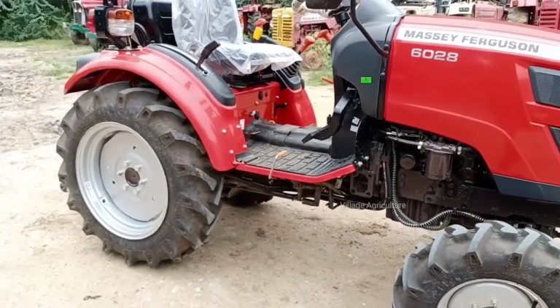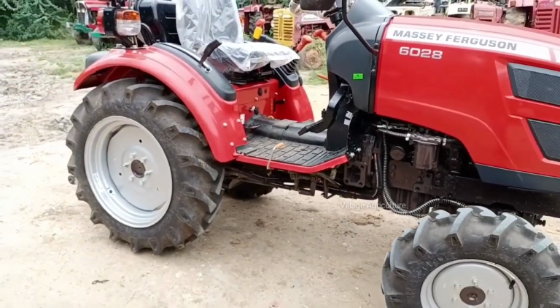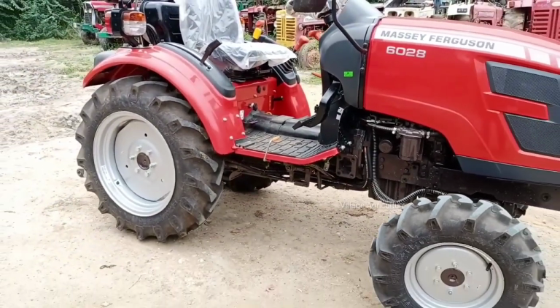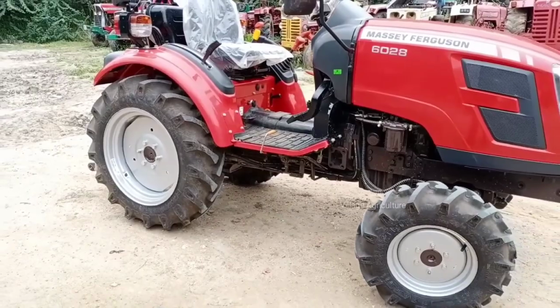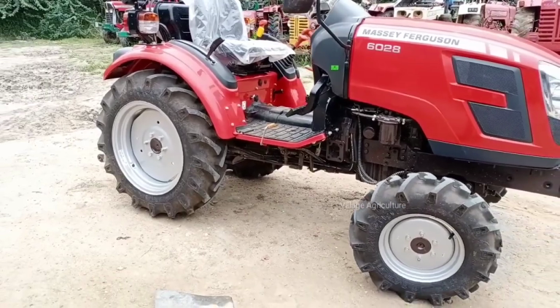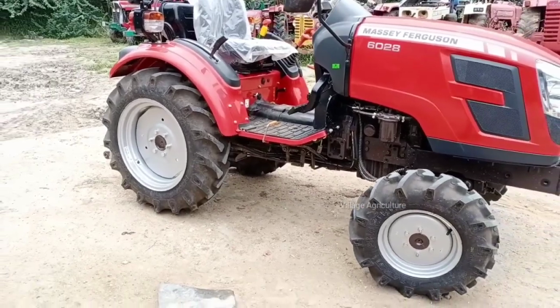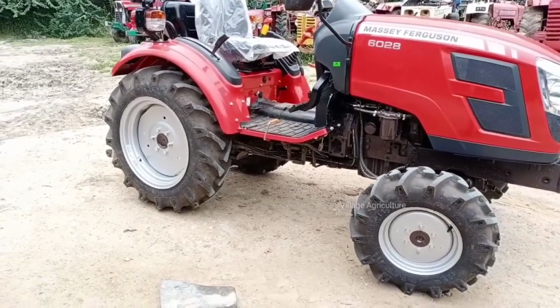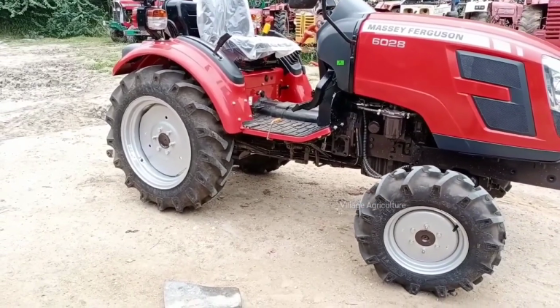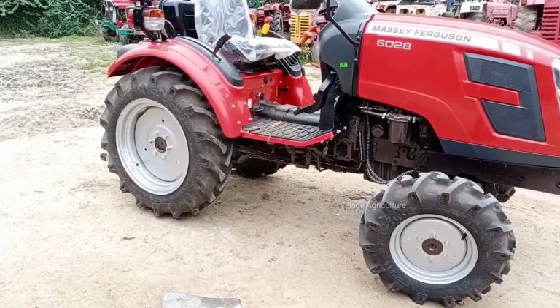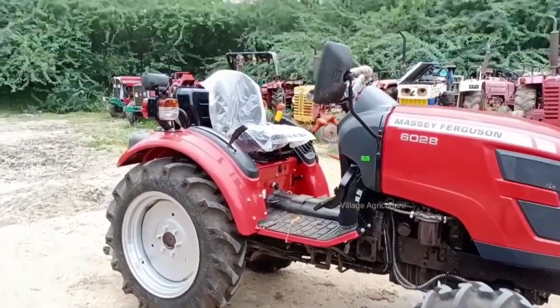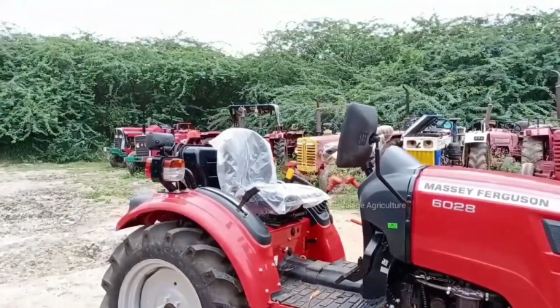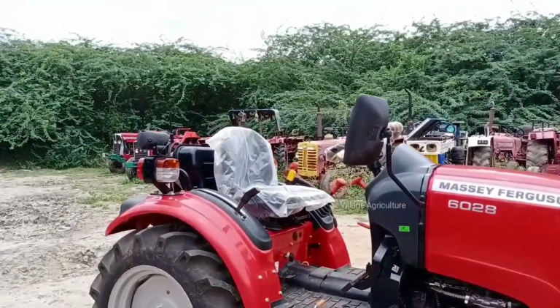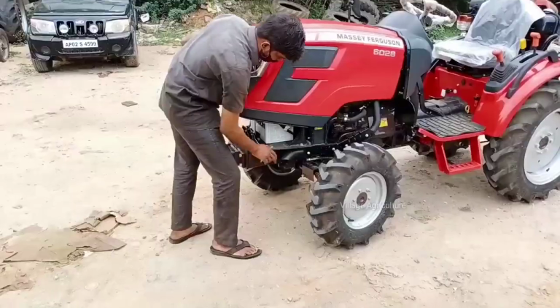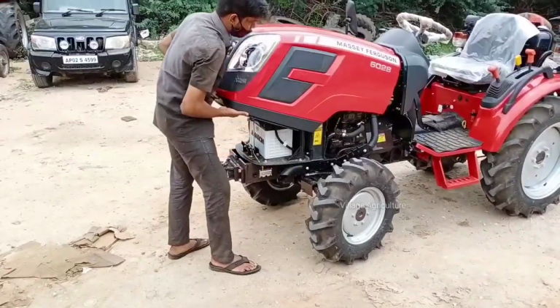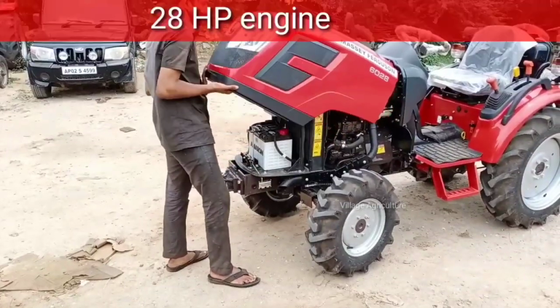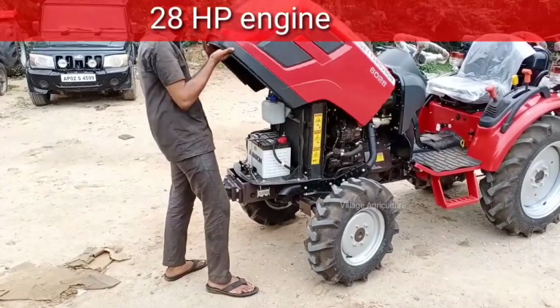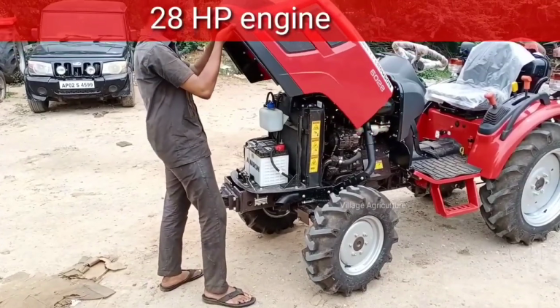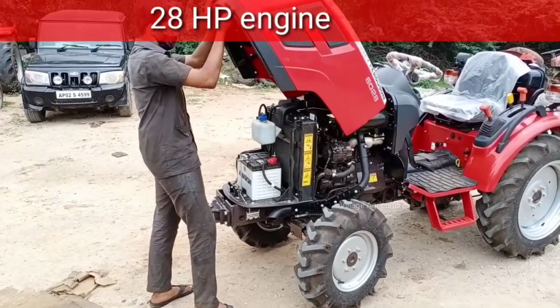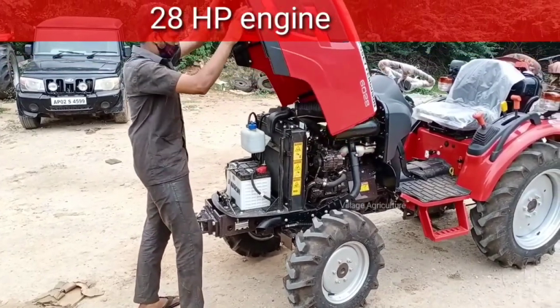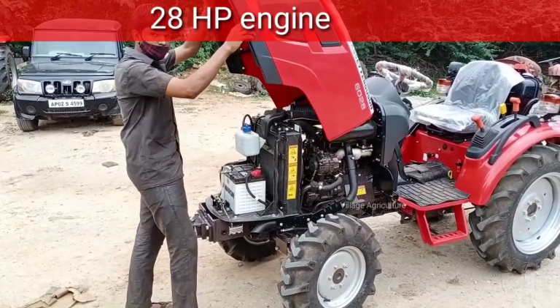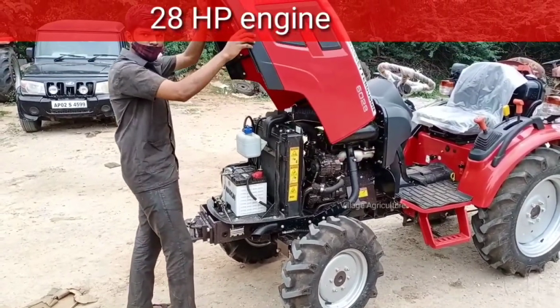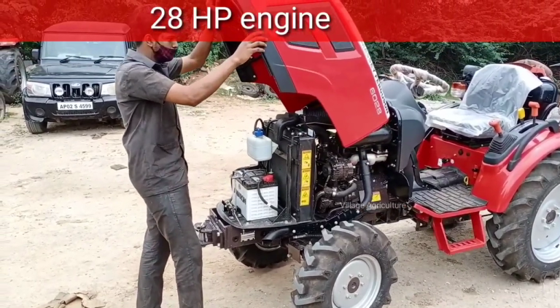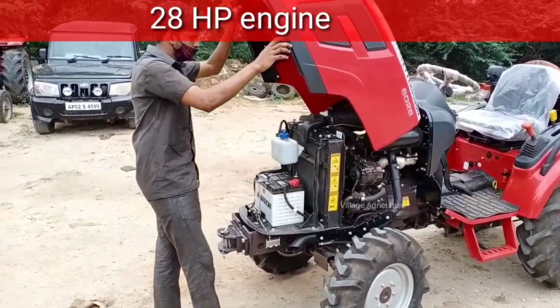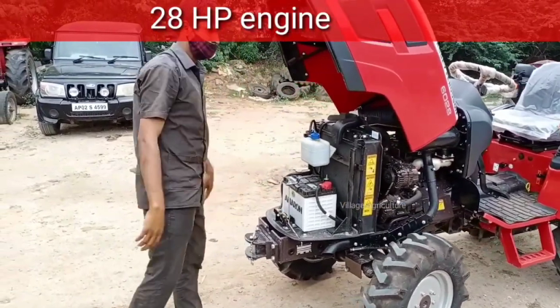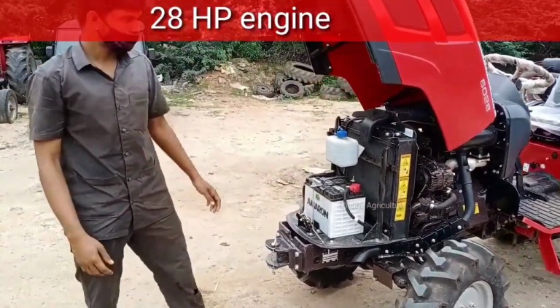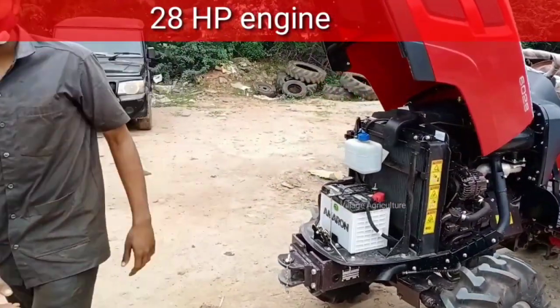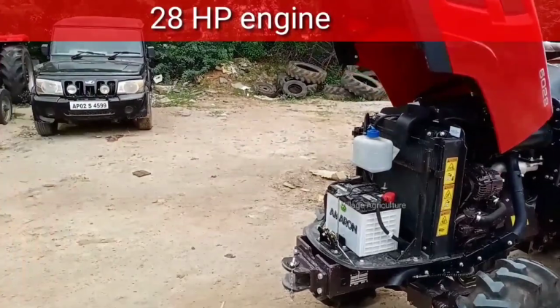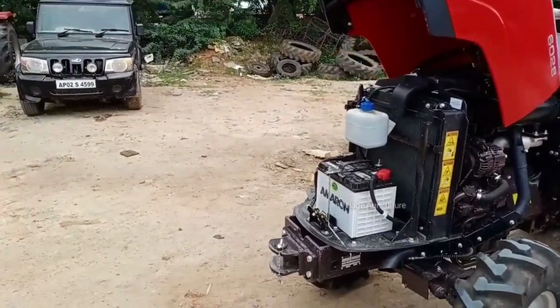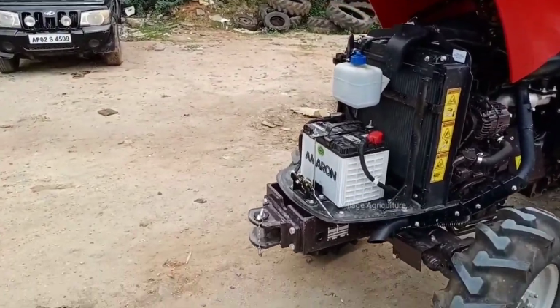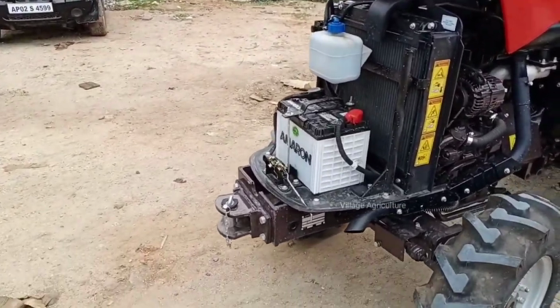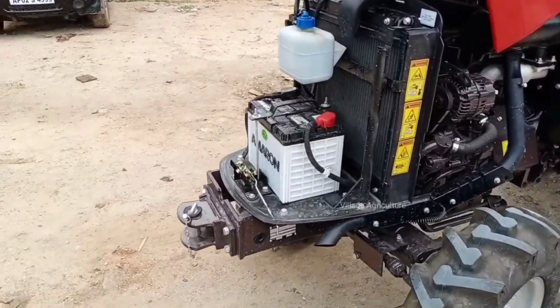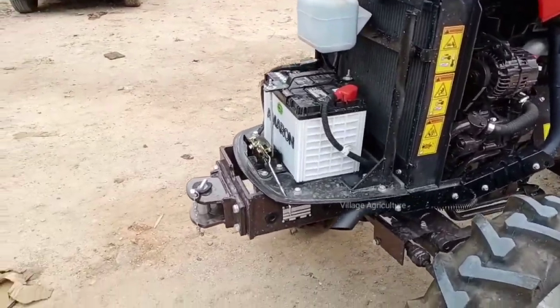There are utility levers and a bonnet lift for access to the engine. The tractor features a radiator and a branded battery.